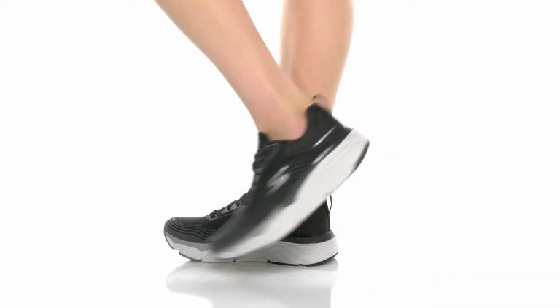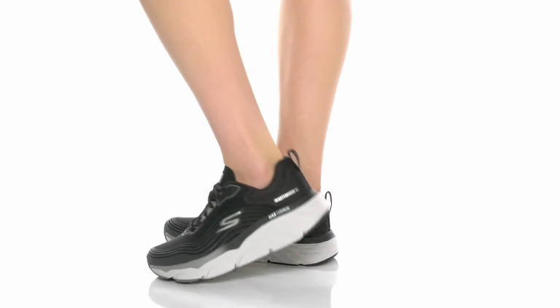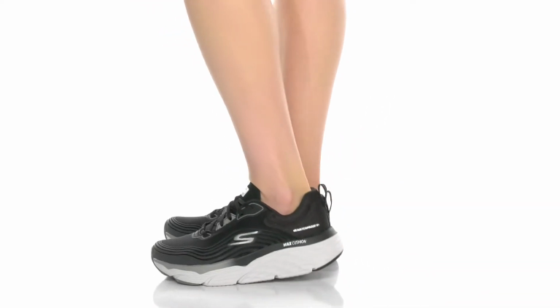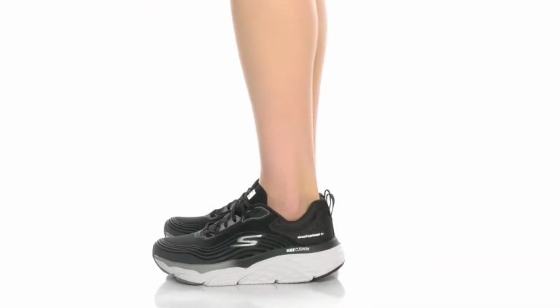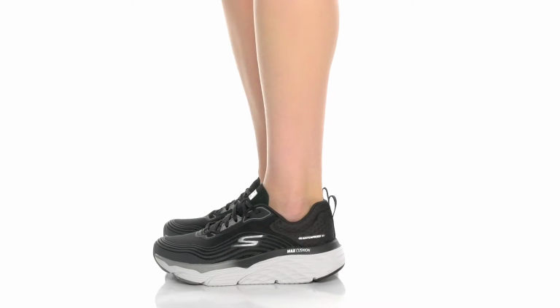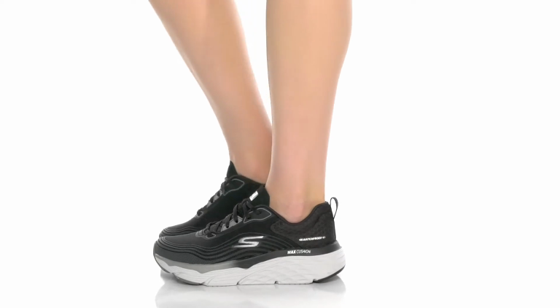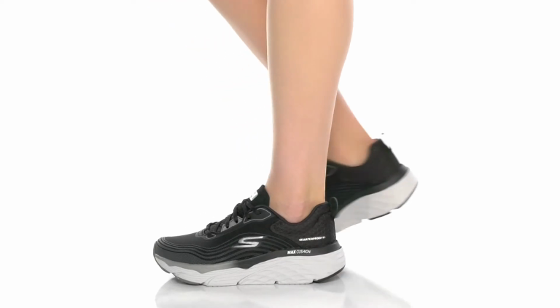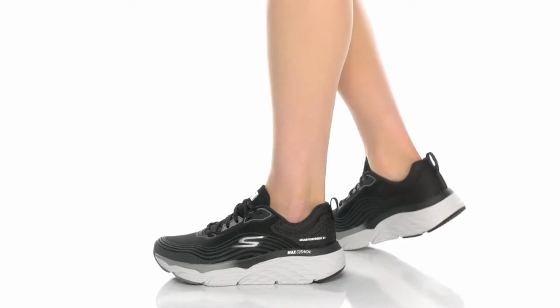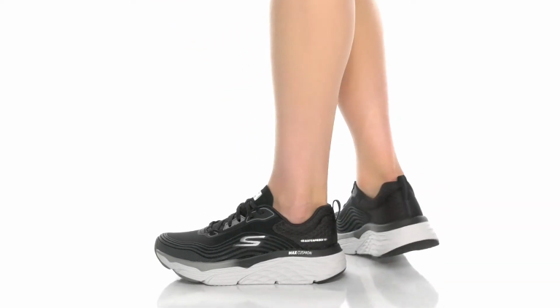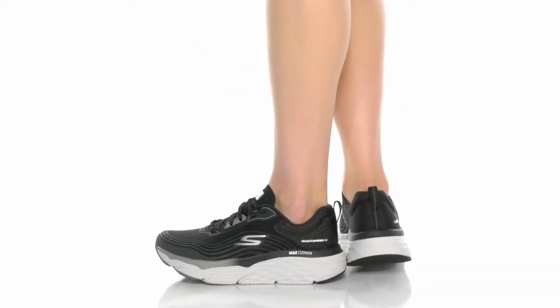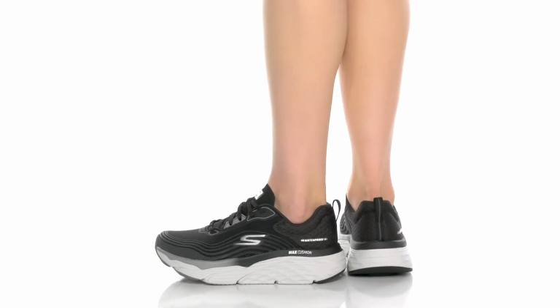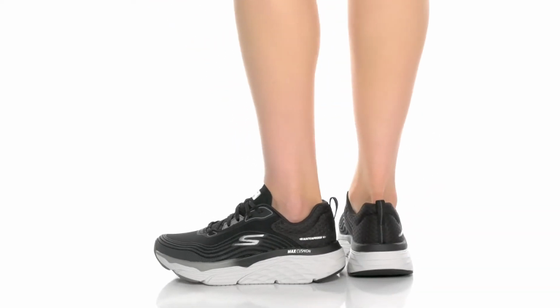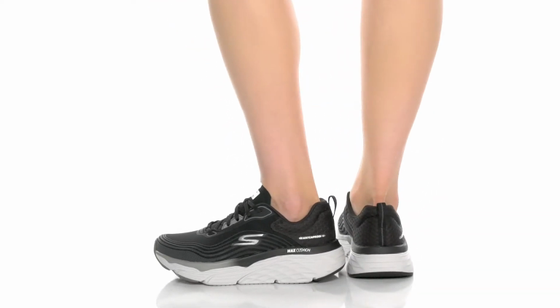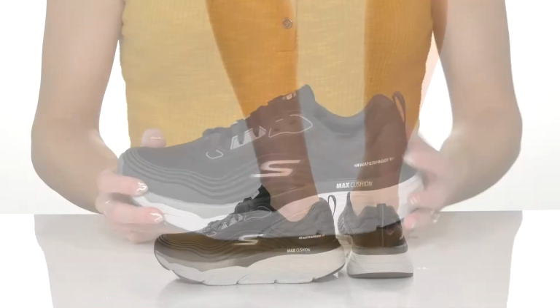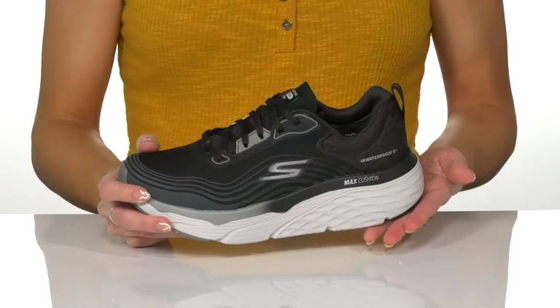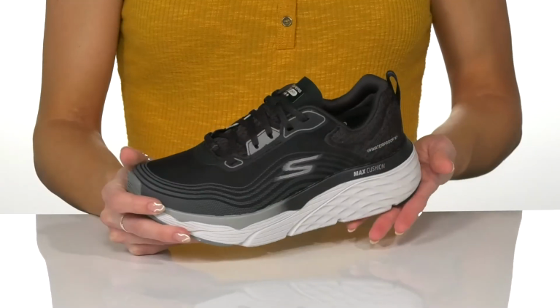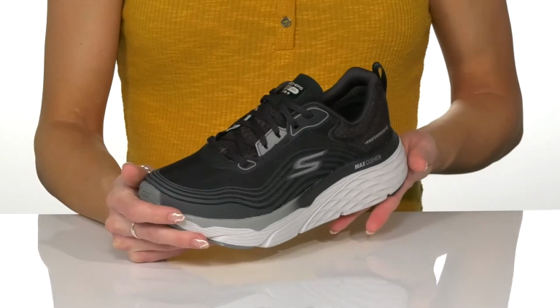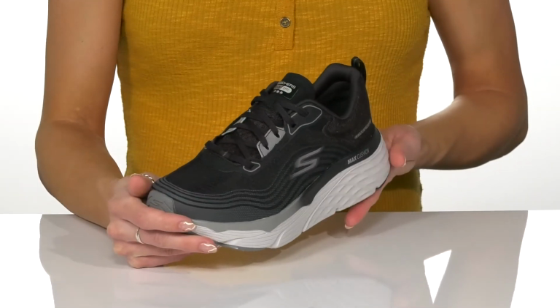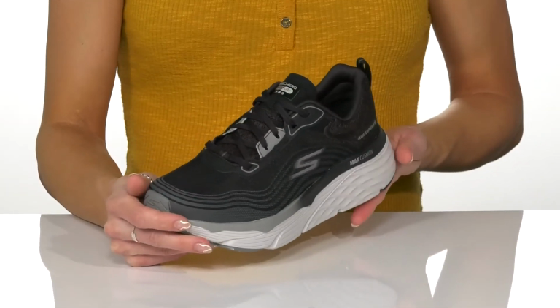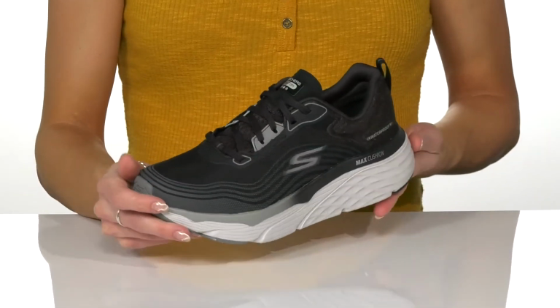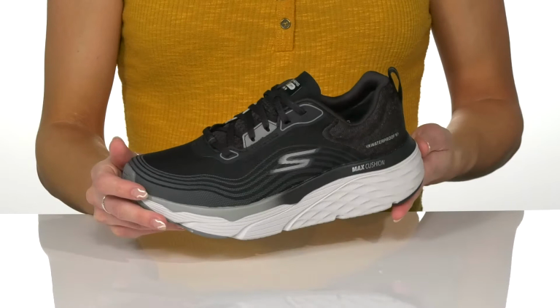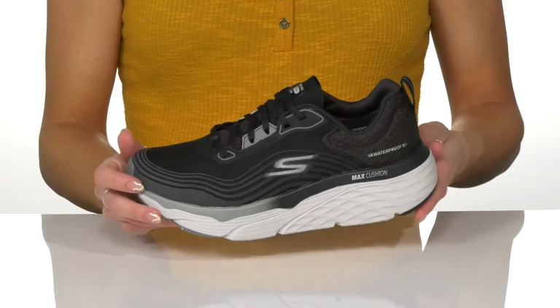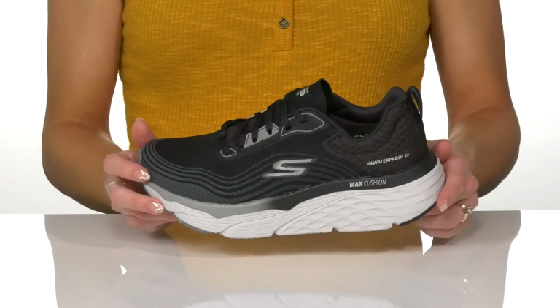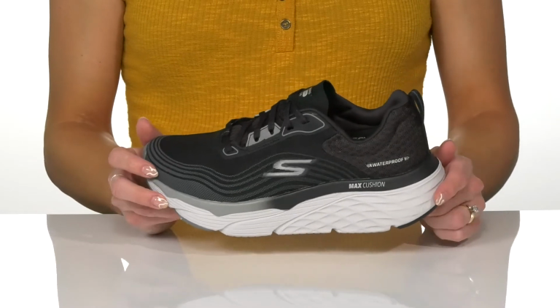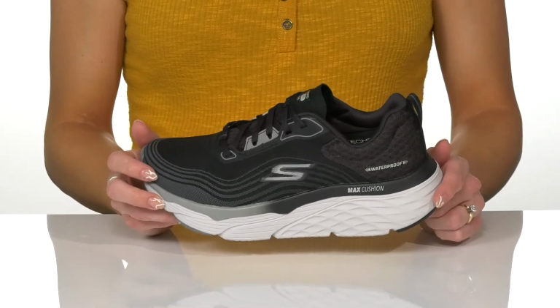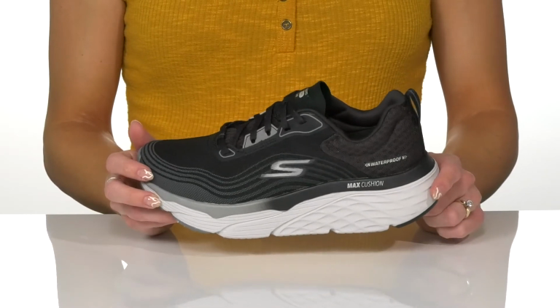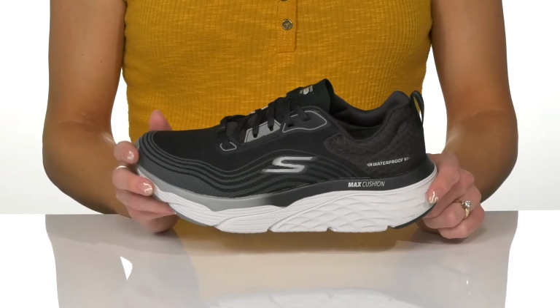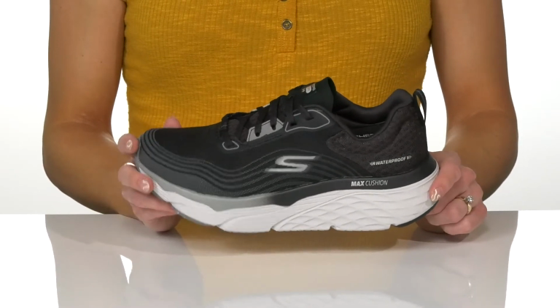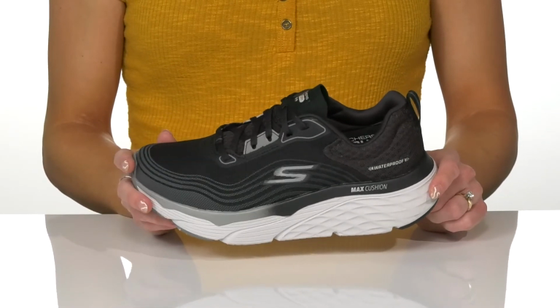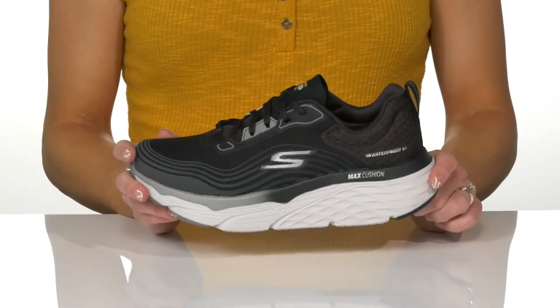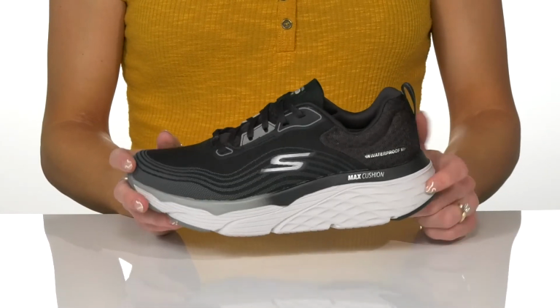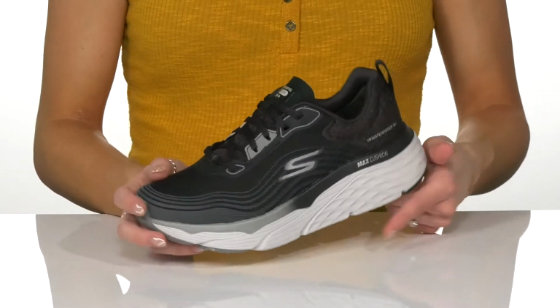Get ready to have a good sweat session in these awesome sneakers from Skechers. These are going to give you a lot of breathability, and they are waterproof, so you can get your sweat on super hard.